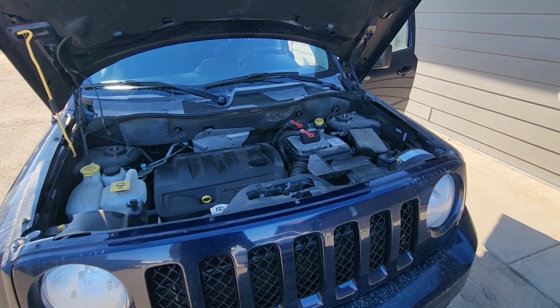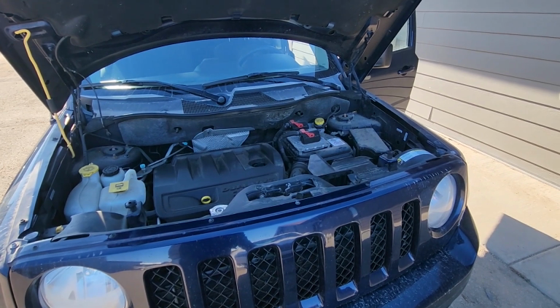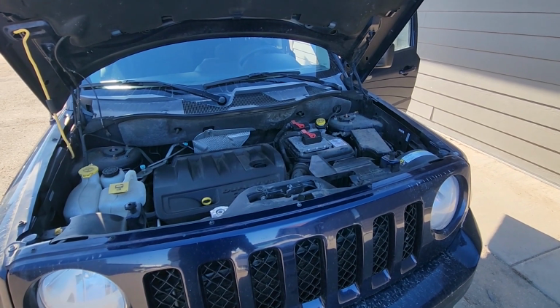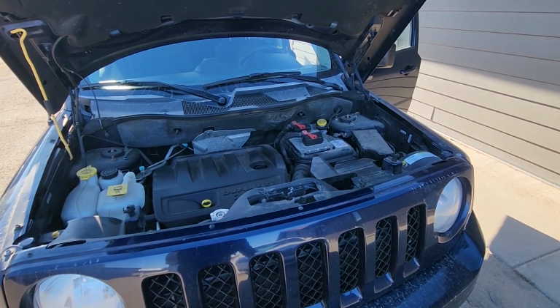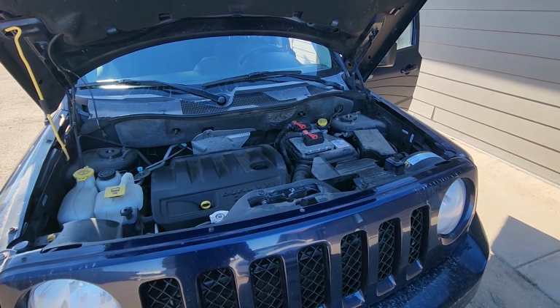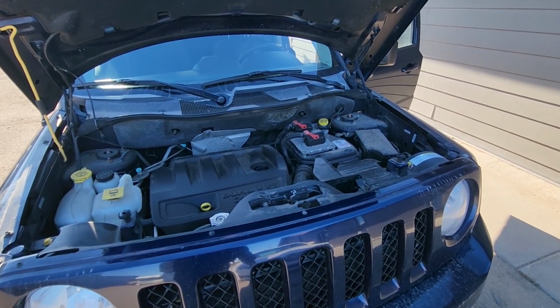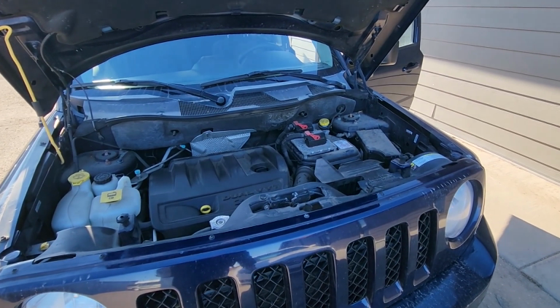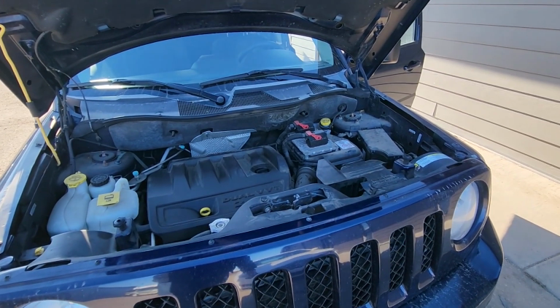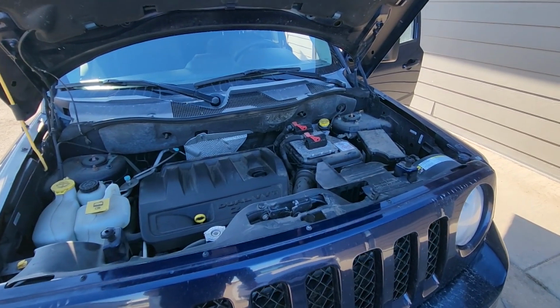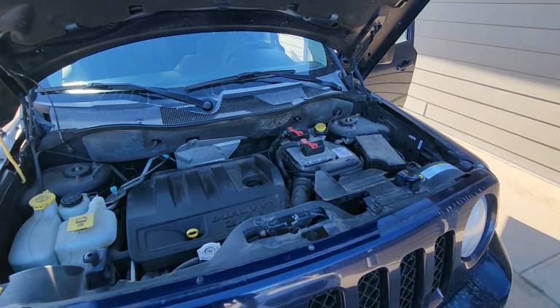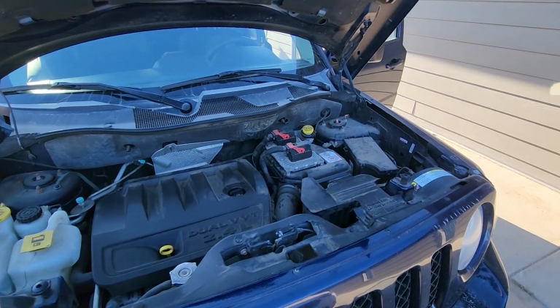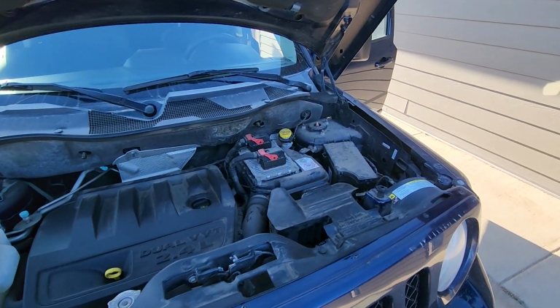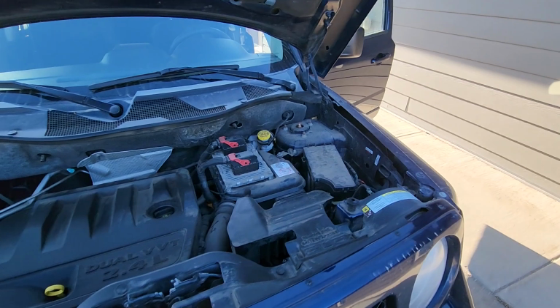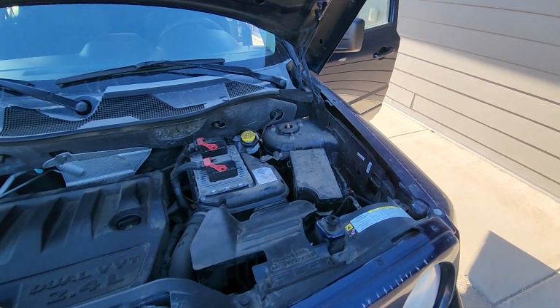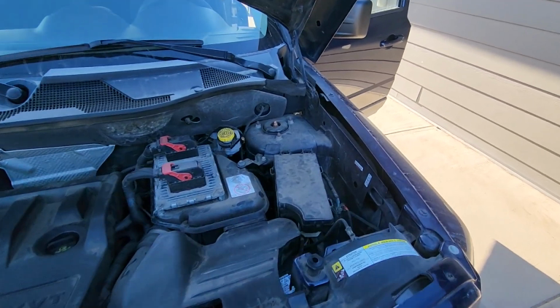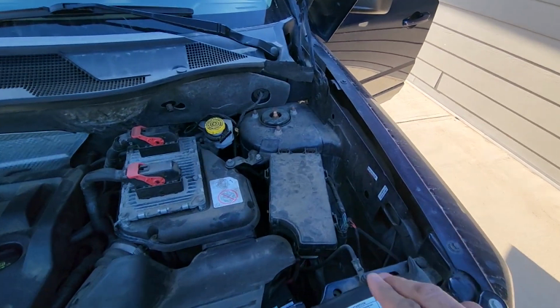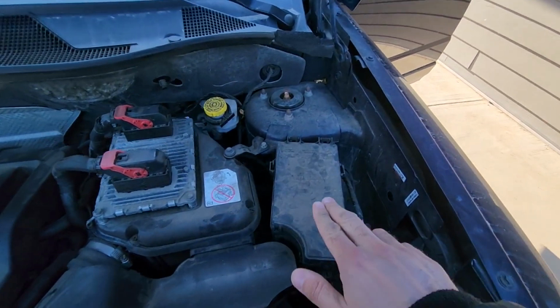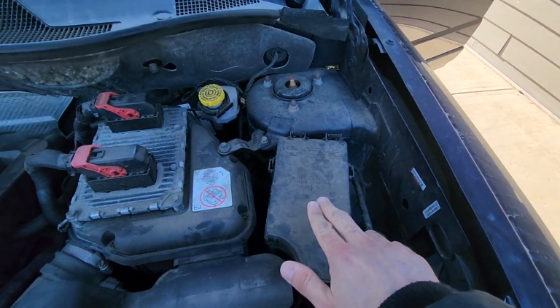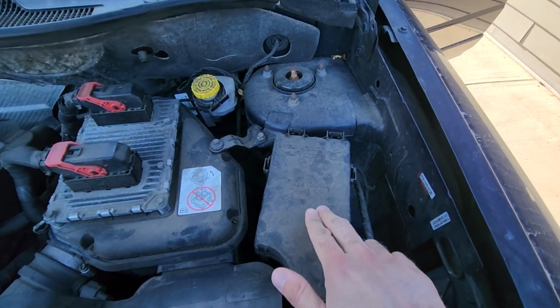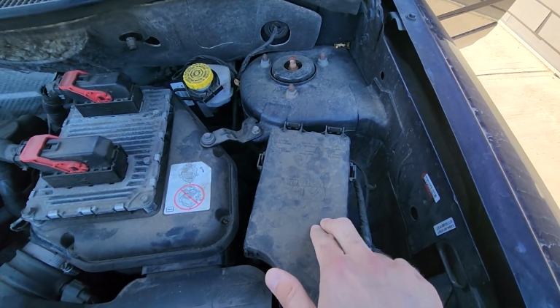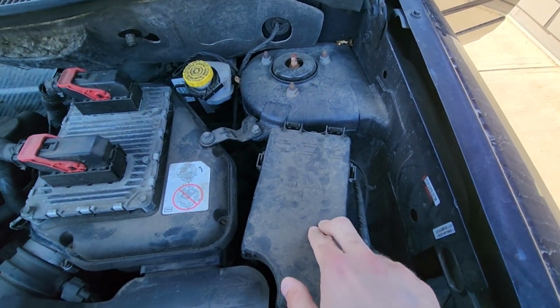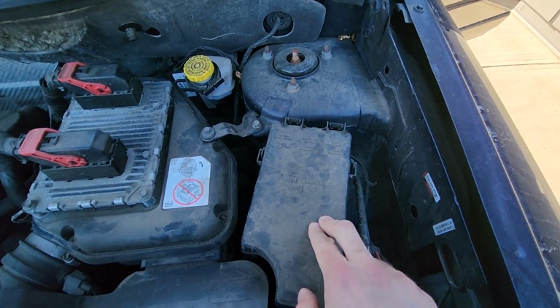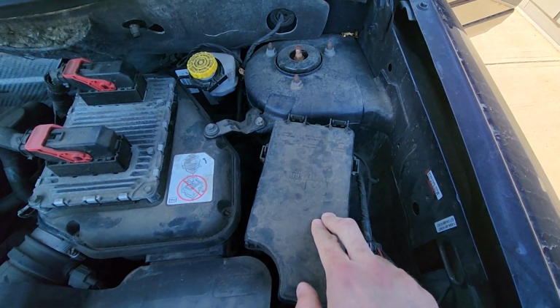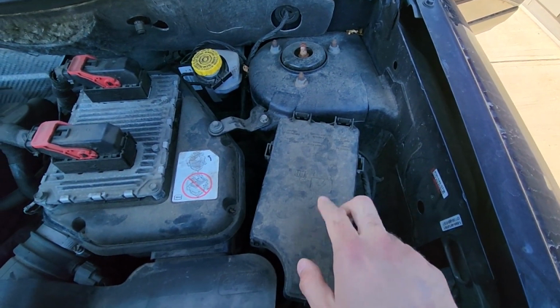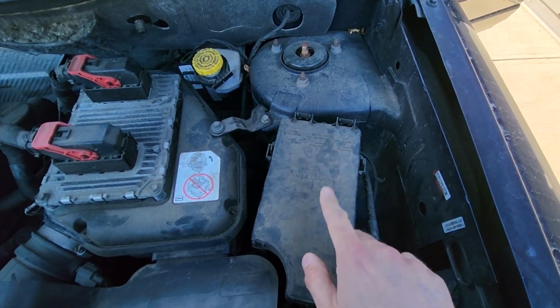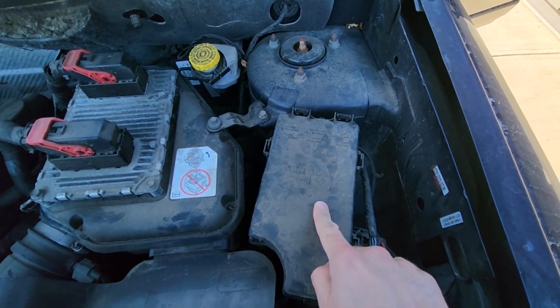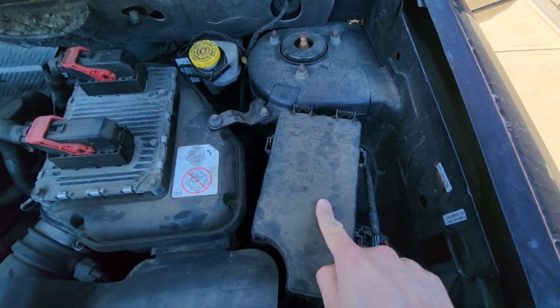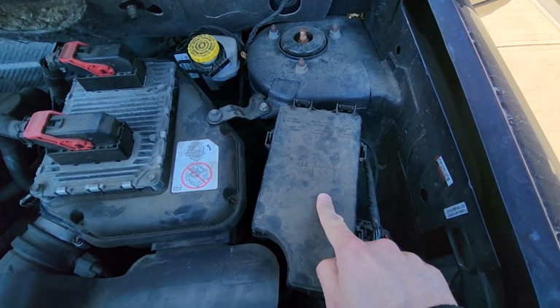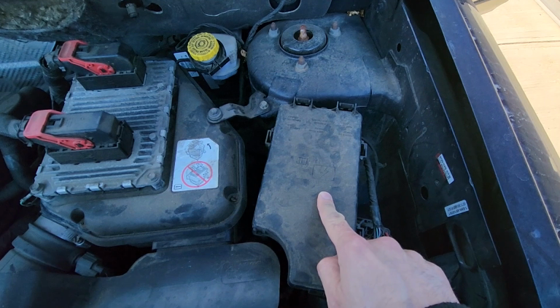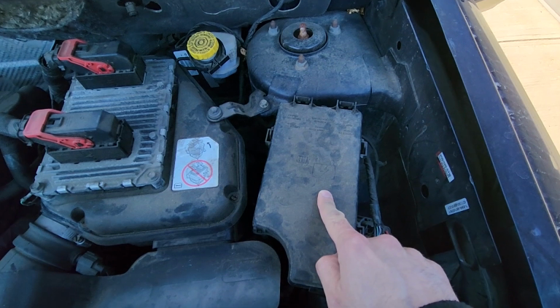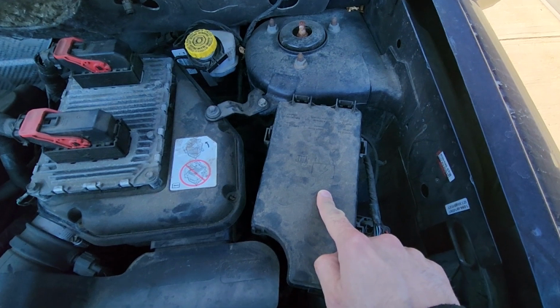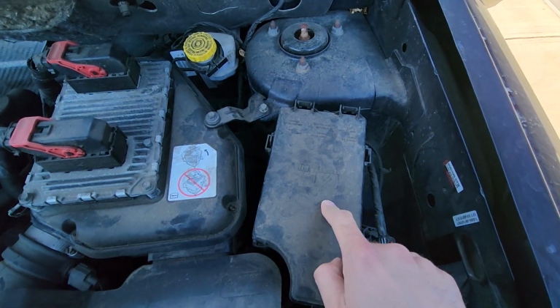The fuse box is located under the front hood on the driver's side — it's right here. Now to remove the cover and access all of the fuses,